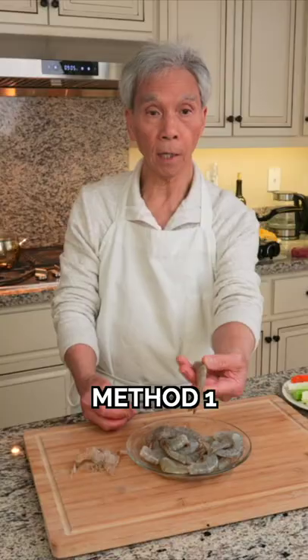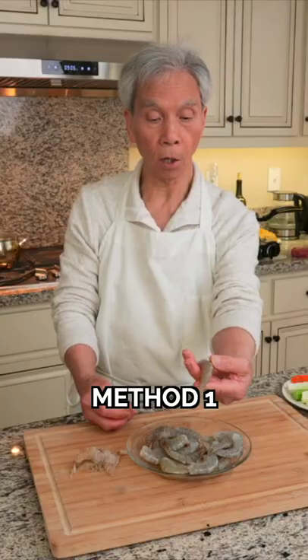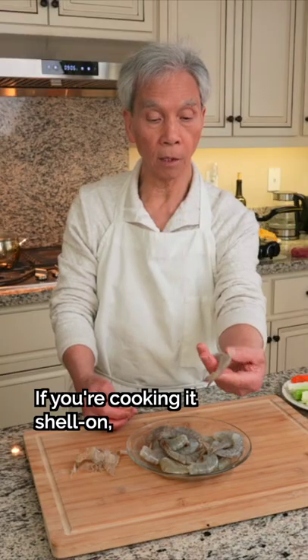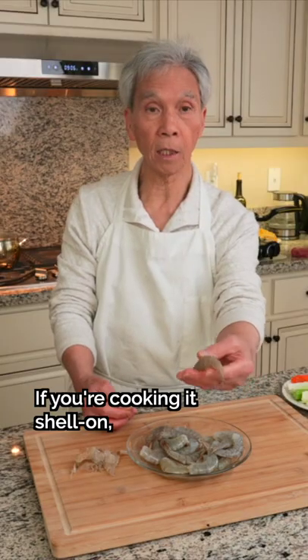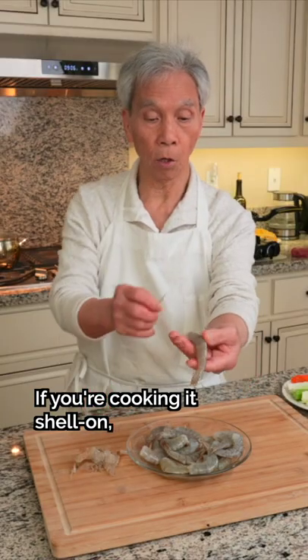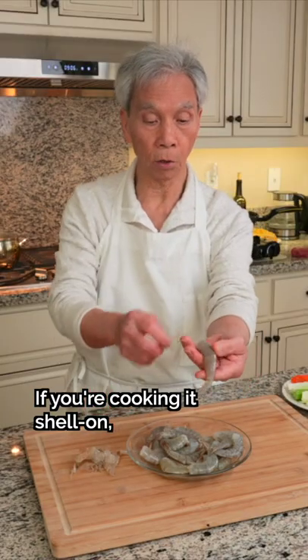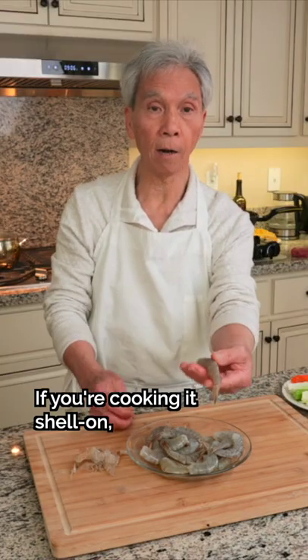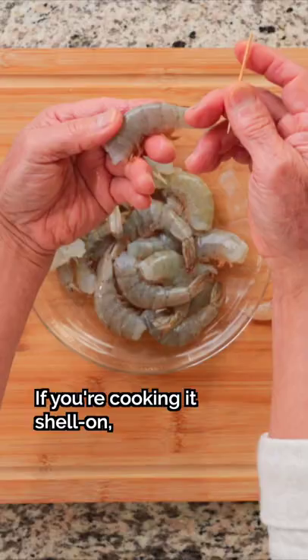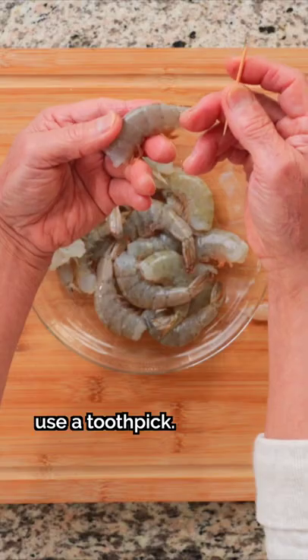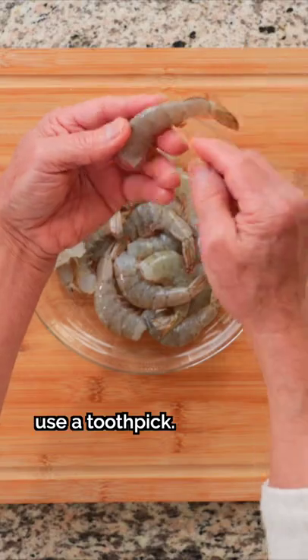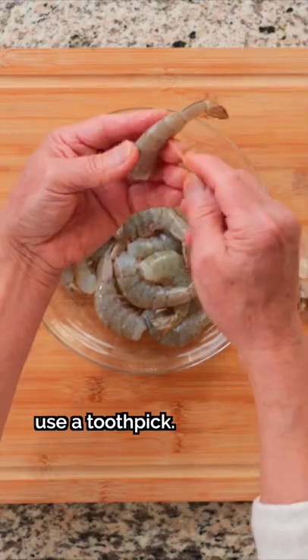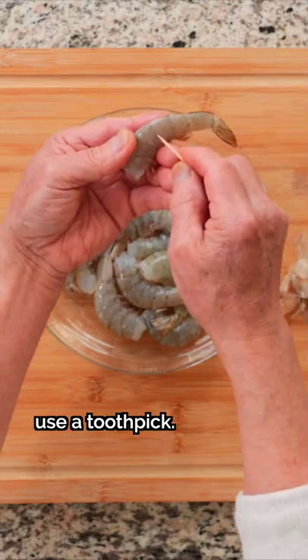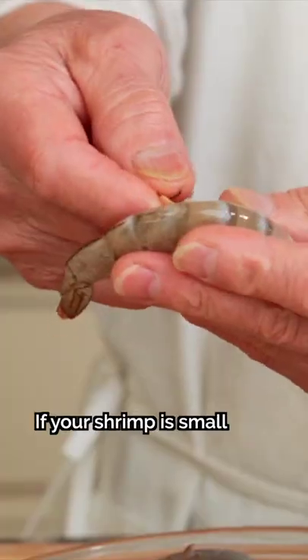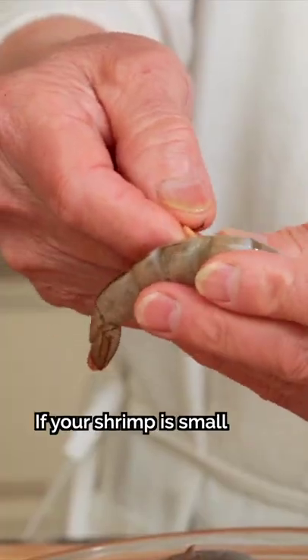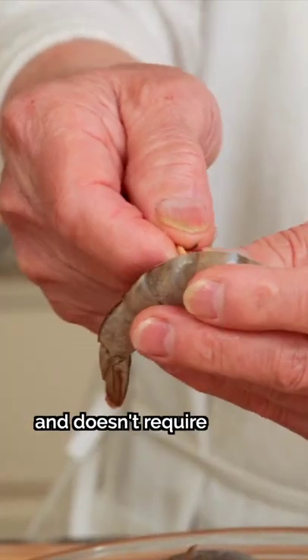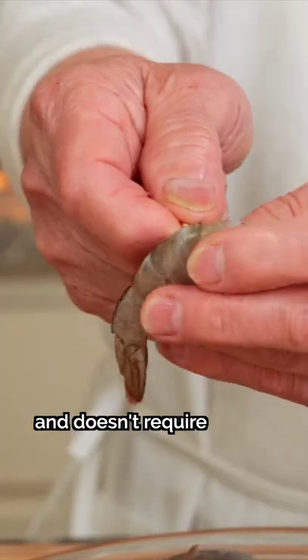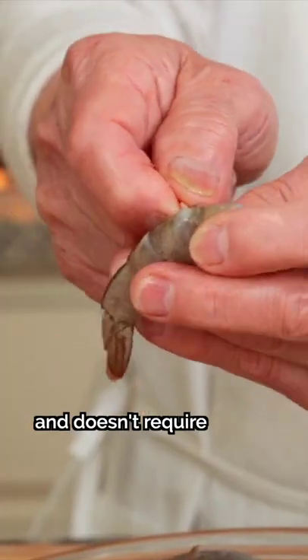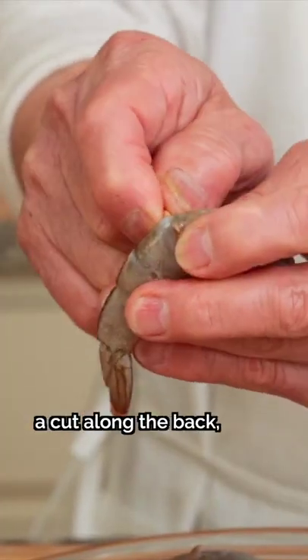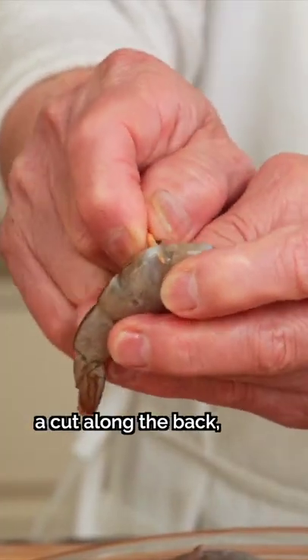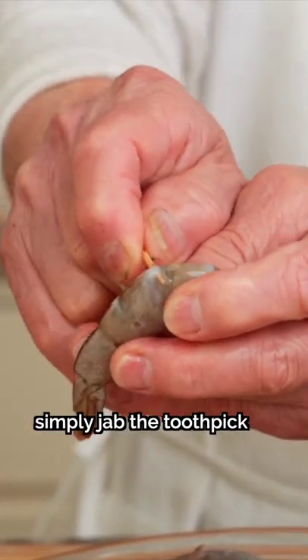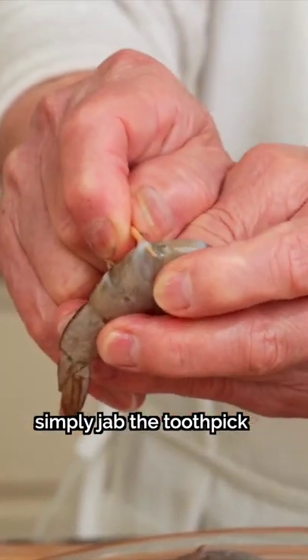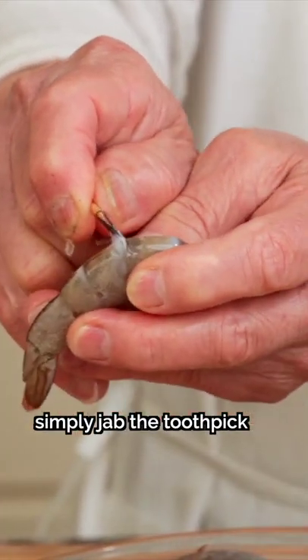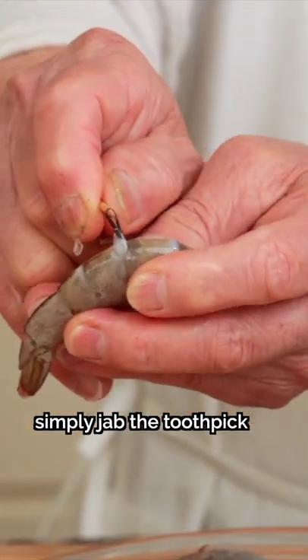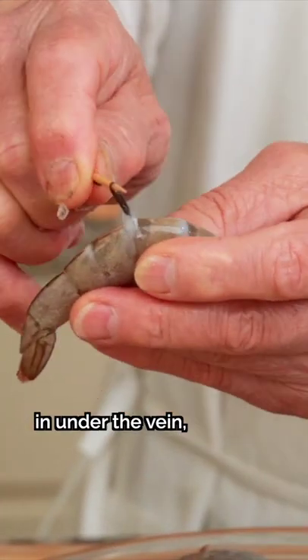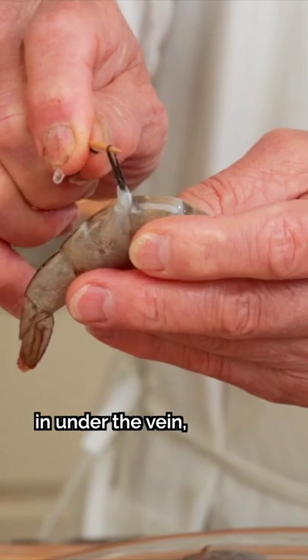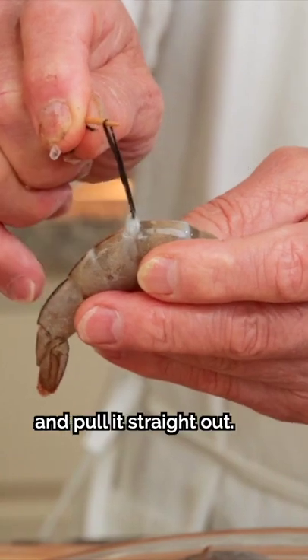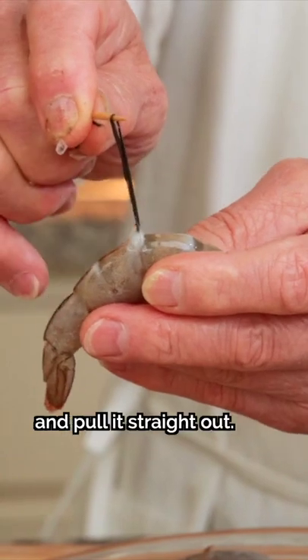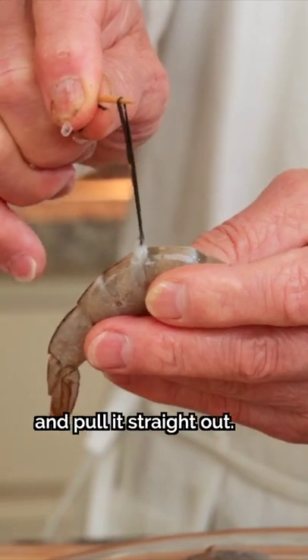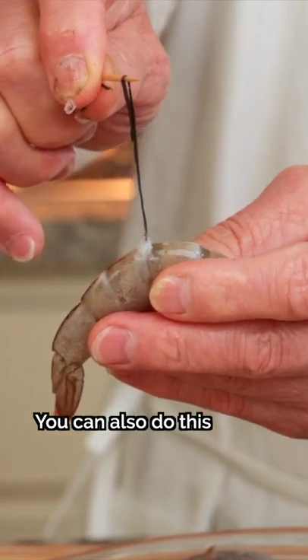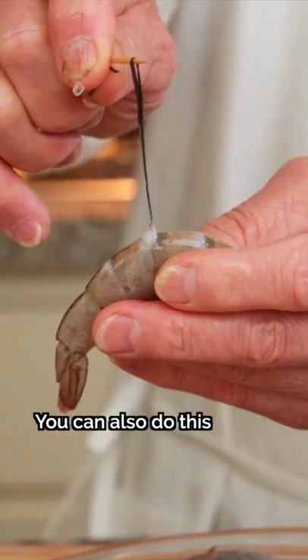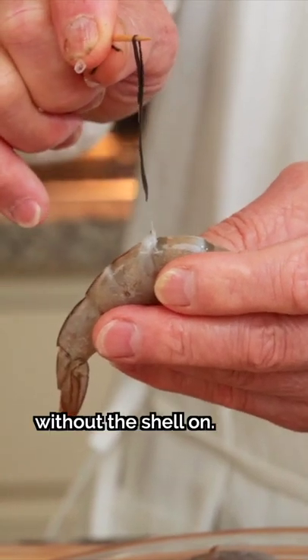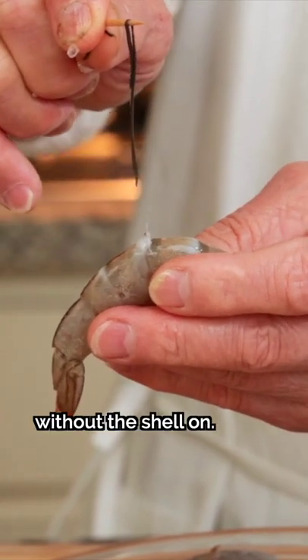Method 1: If your shrimp is small and doesn't require a cut along the back, simply jab a toothpick in under the vein and pull it straight out. You can also do this without the shell on.